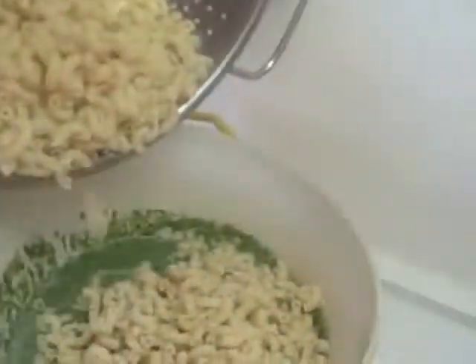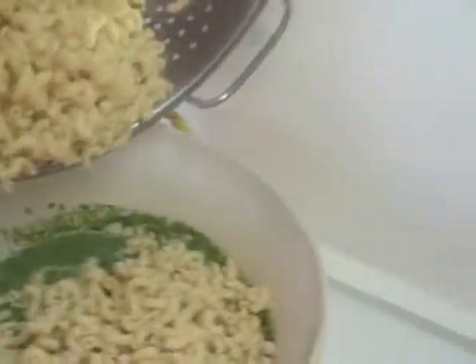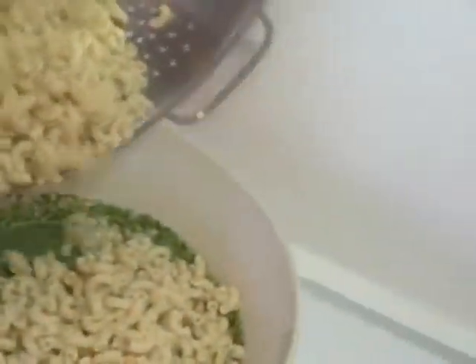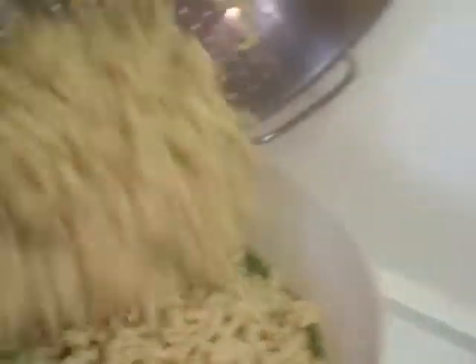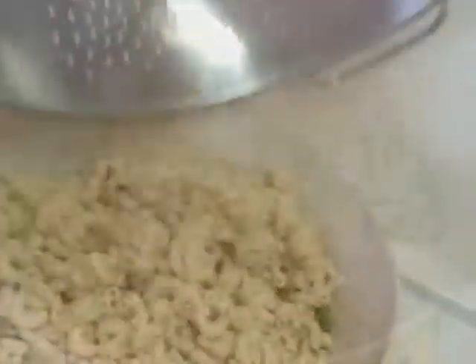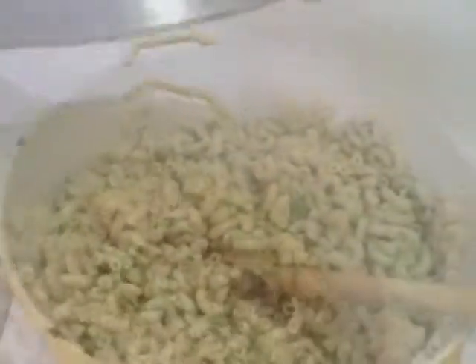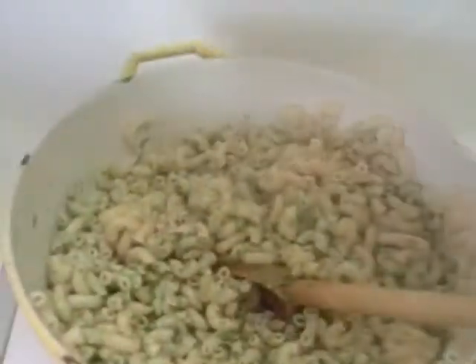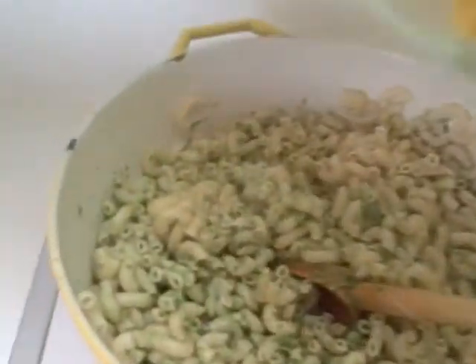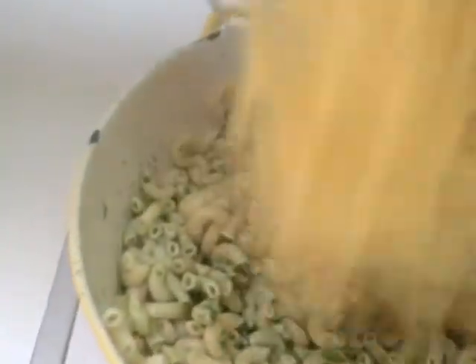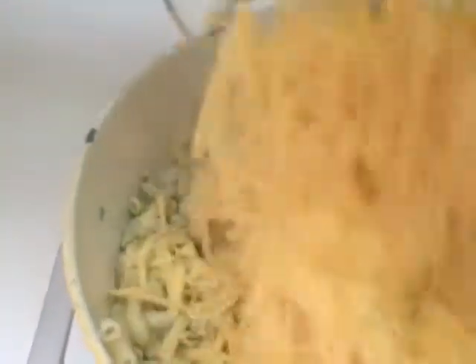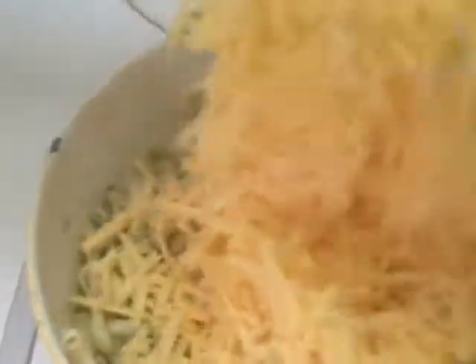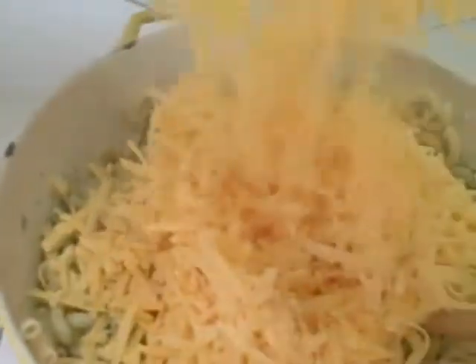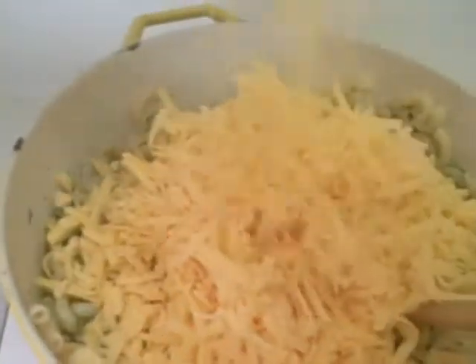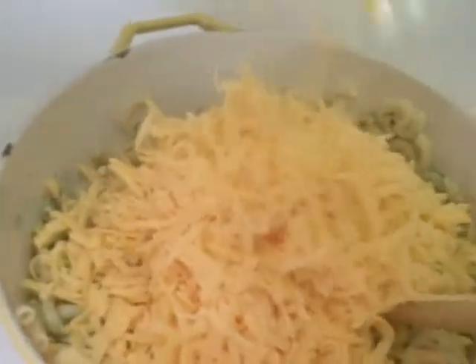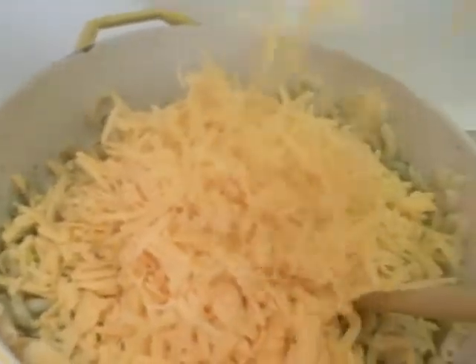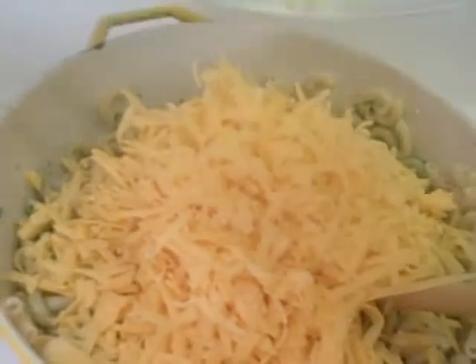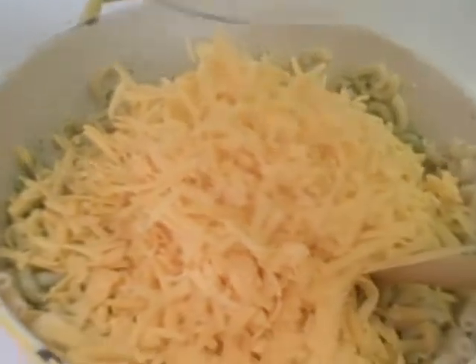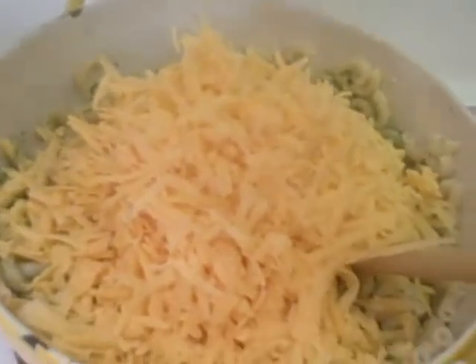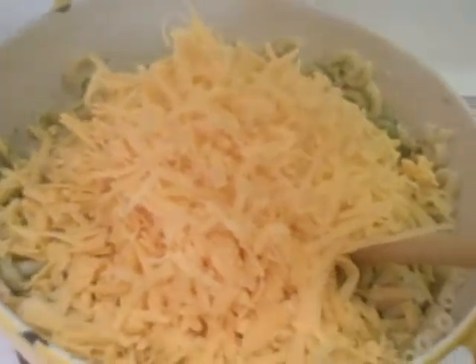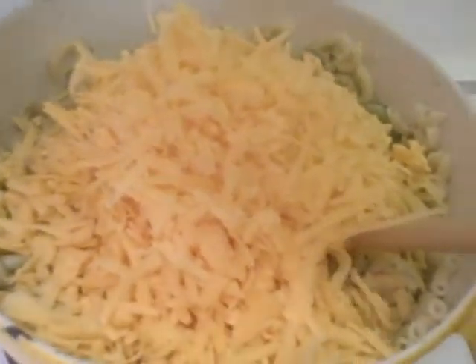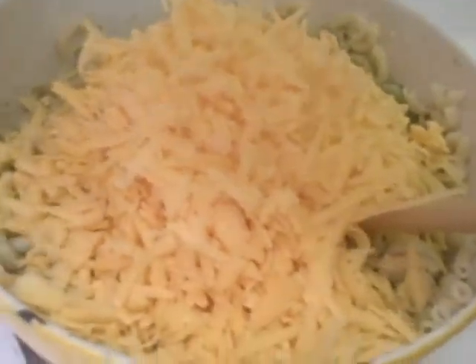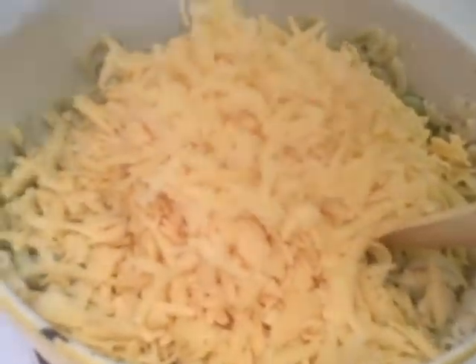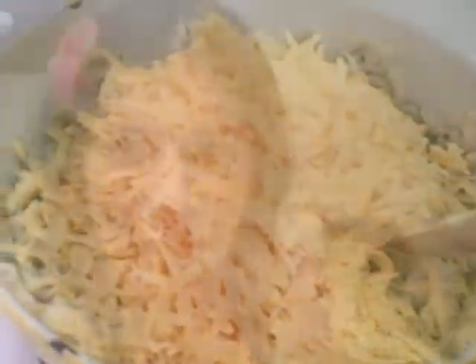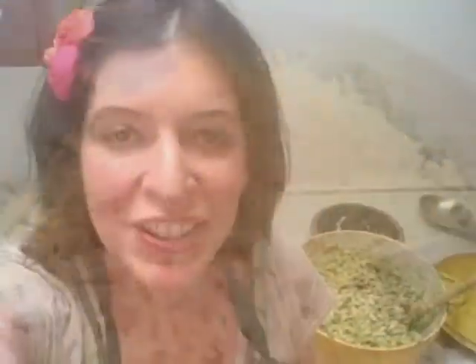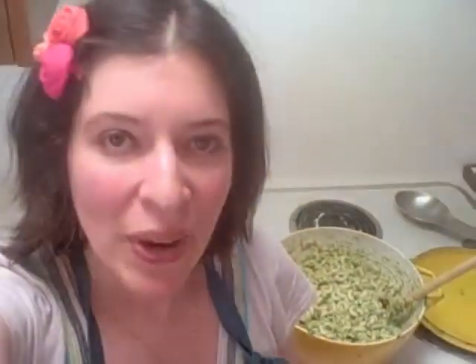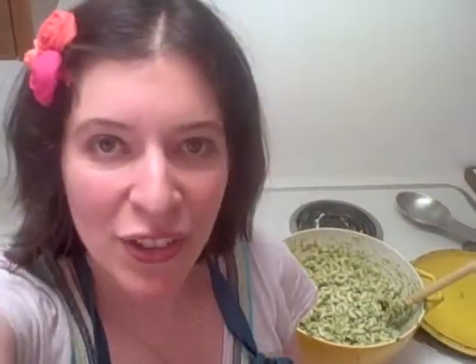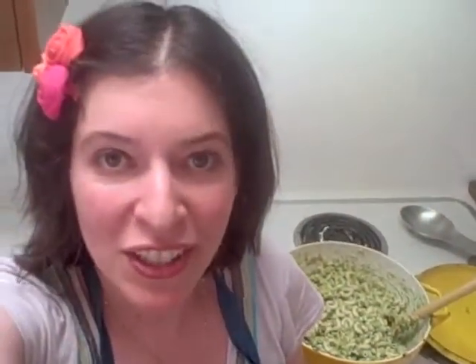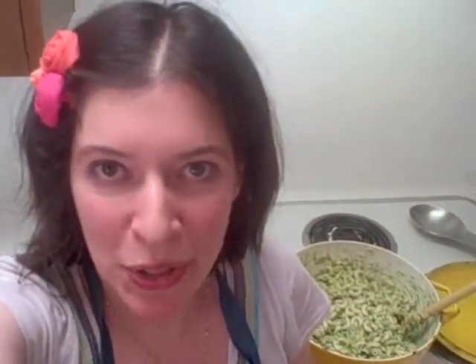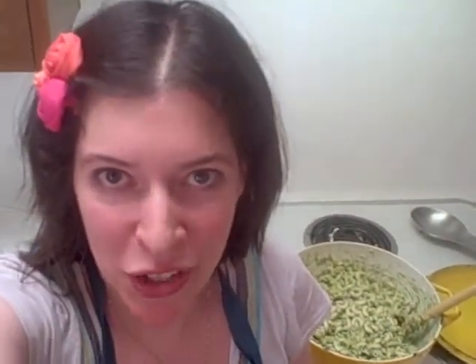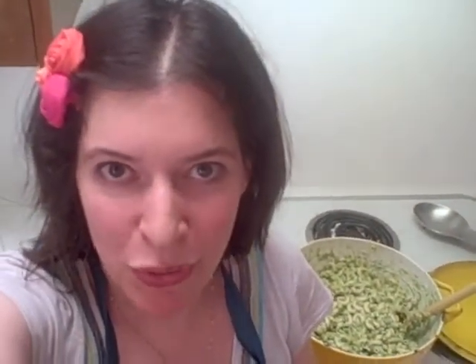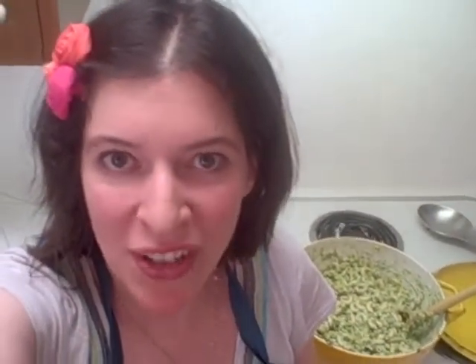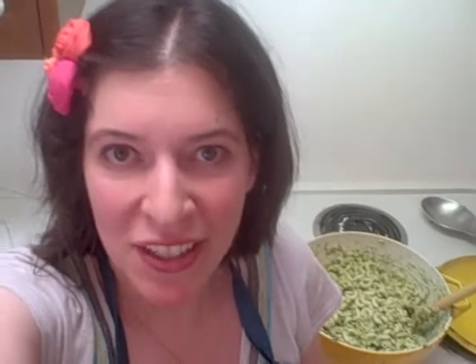Add one teaspoon of onion powder, put your pasta back in, then pop in your cheese and stir for a while until it all melts. Turns out 'a heck of a long time' was just 45 seconds of stirring — not a big deal.